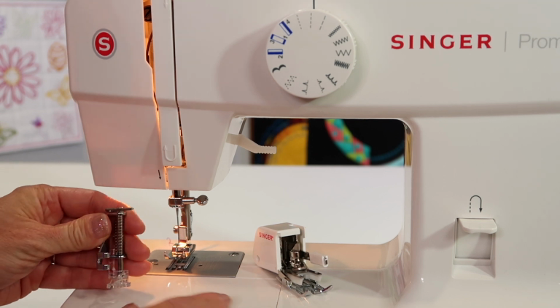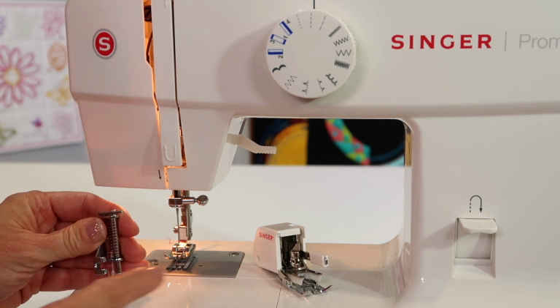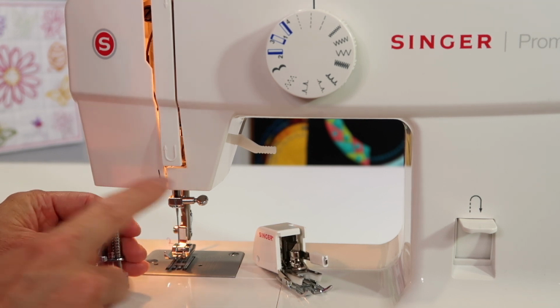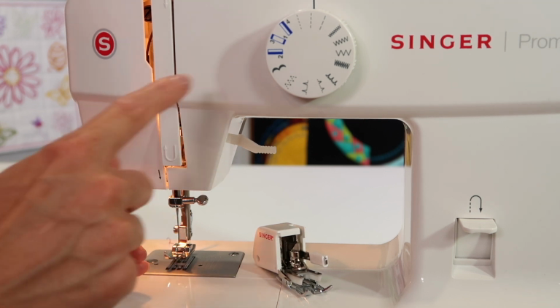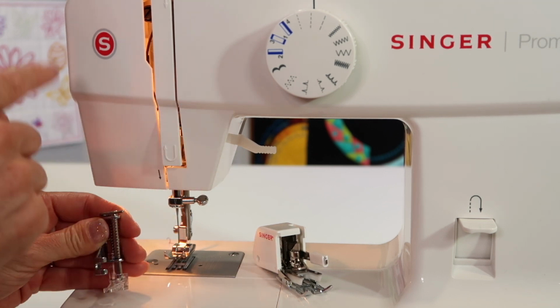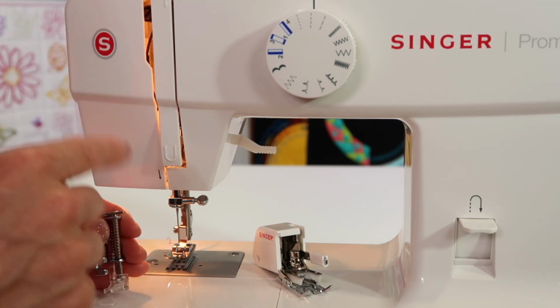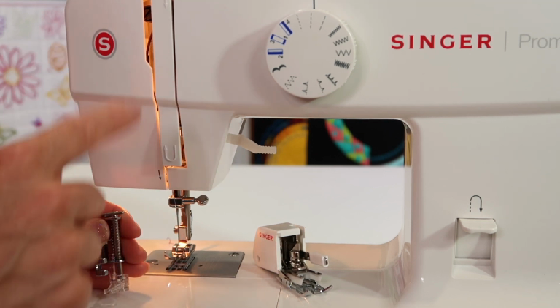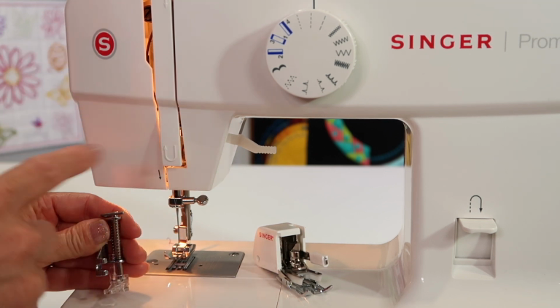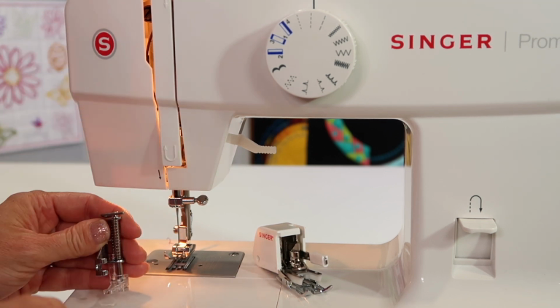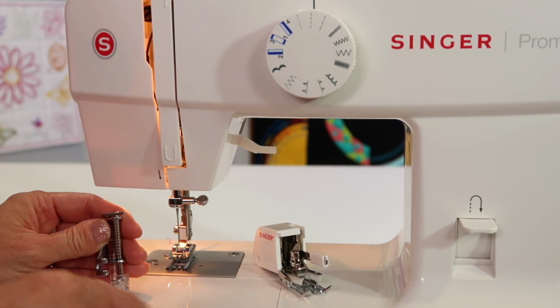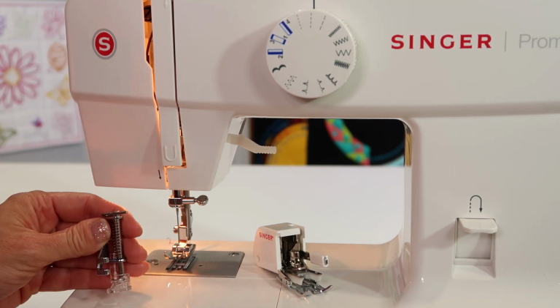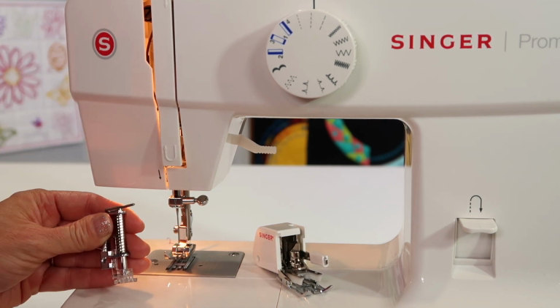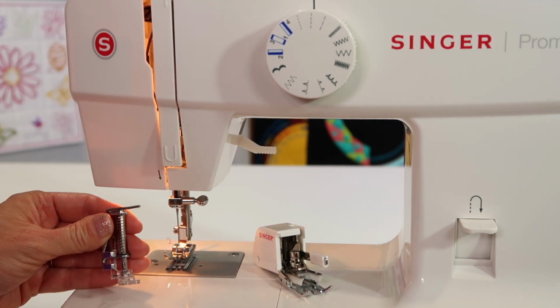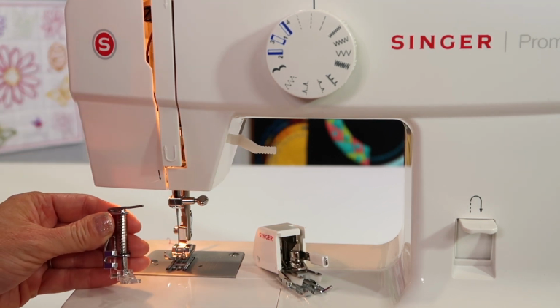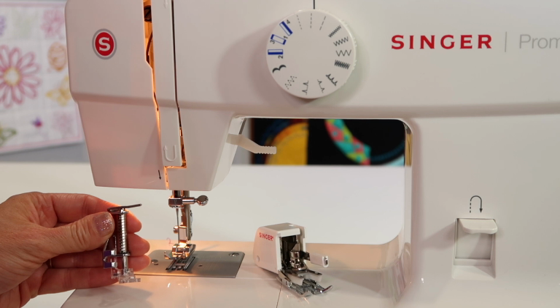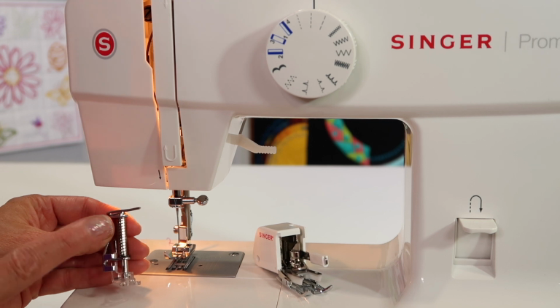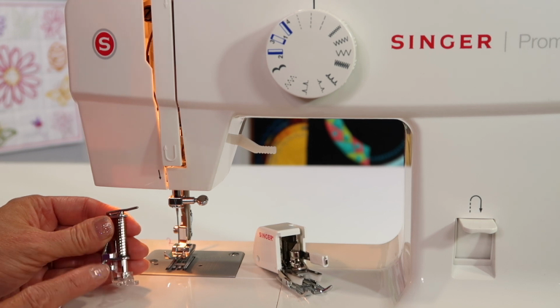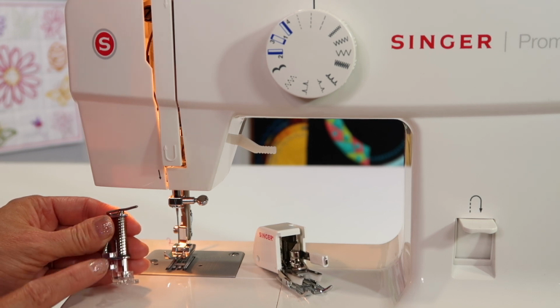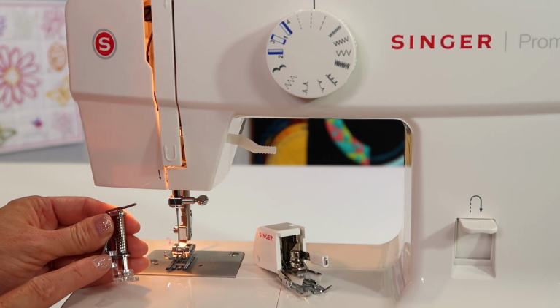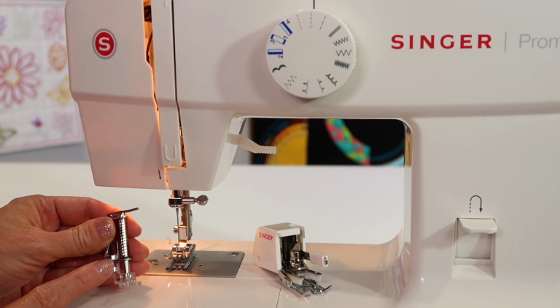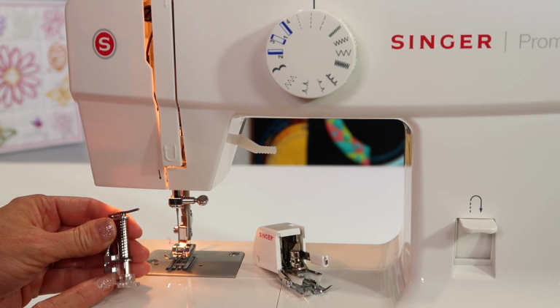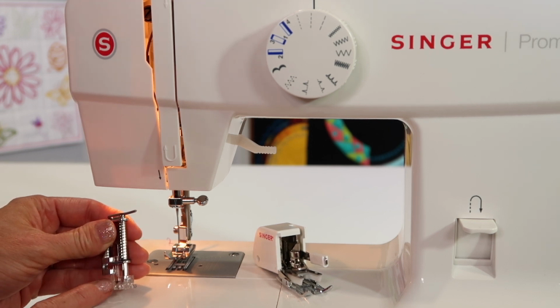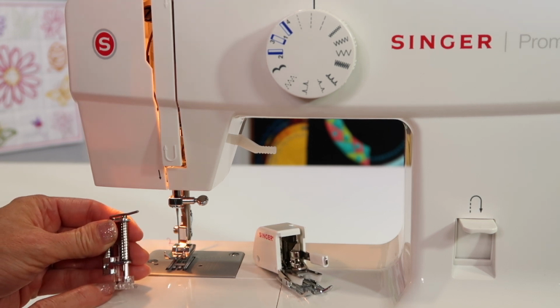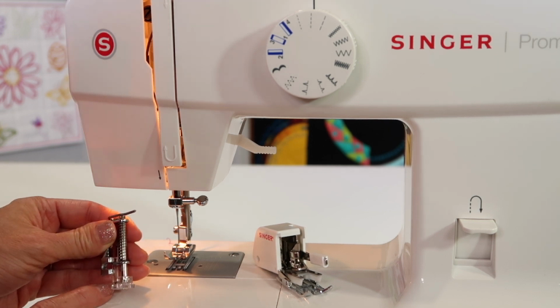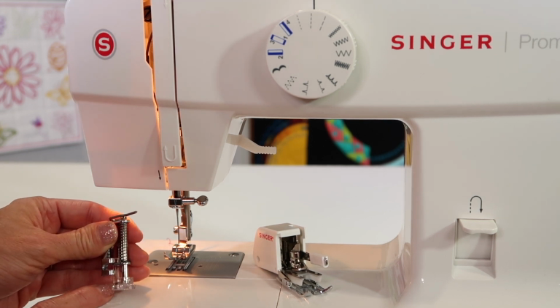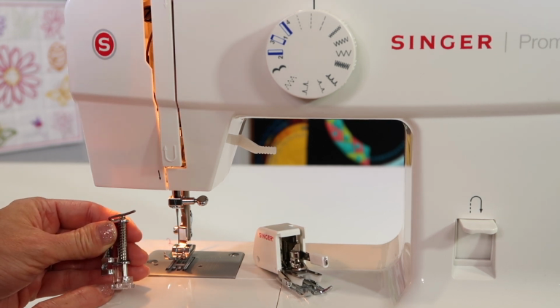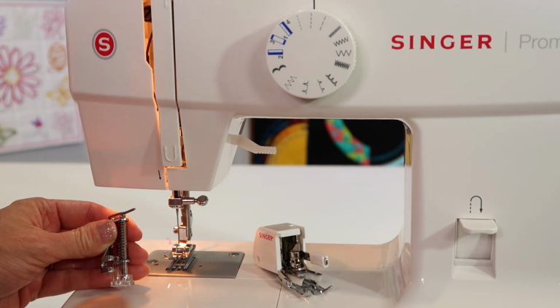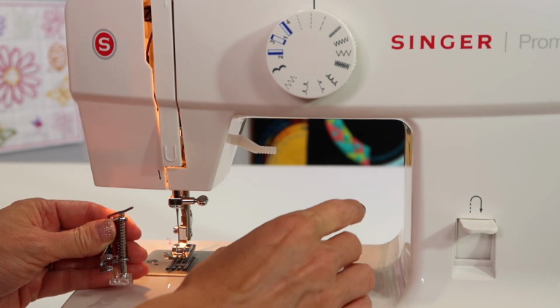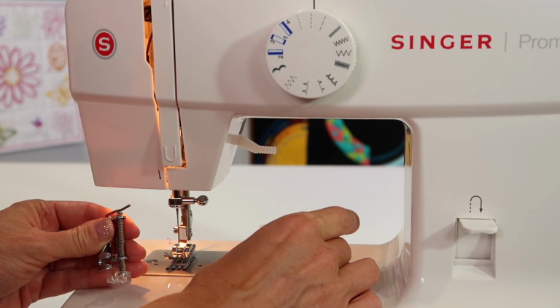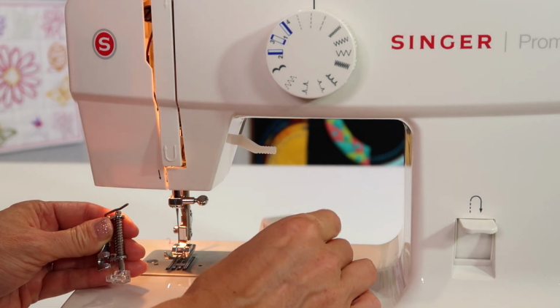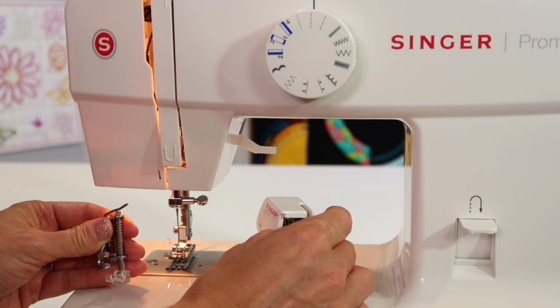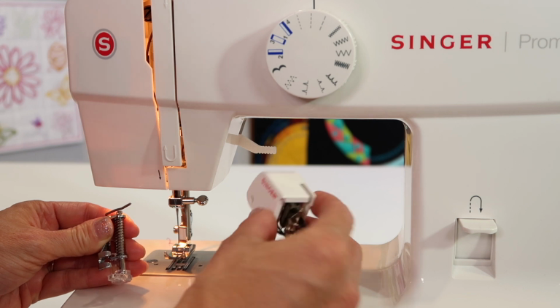If you've ever seen quilting that's more serpentine, loop-de-loop, or in different patterns, that is when you use a free motion quilting foot.